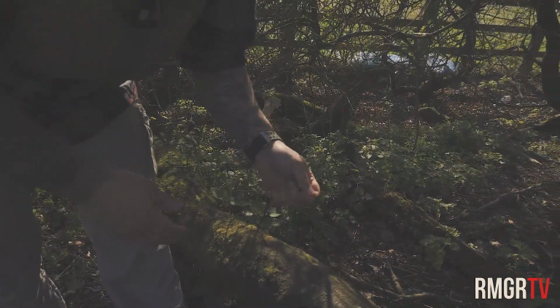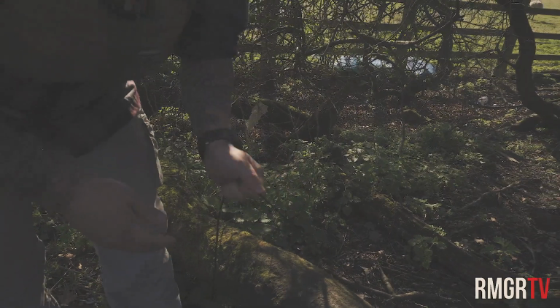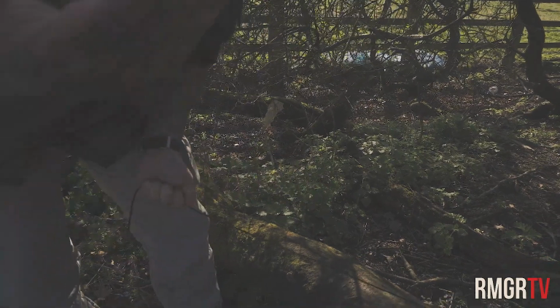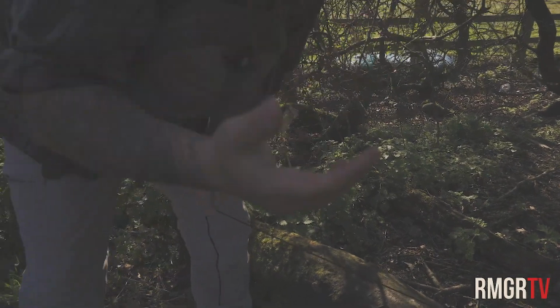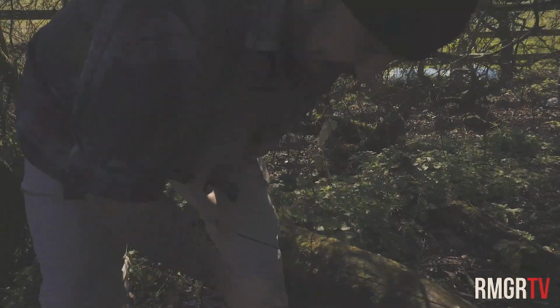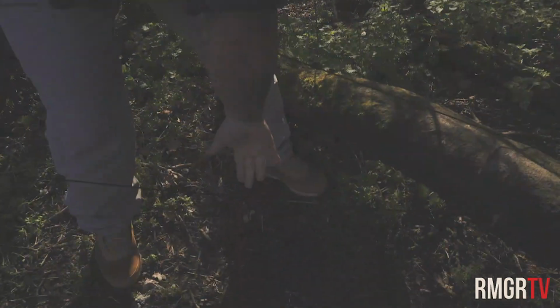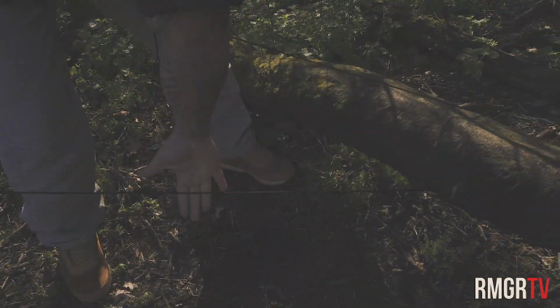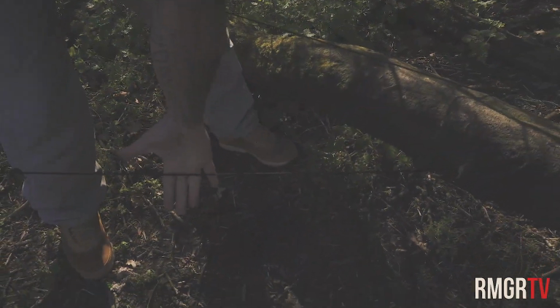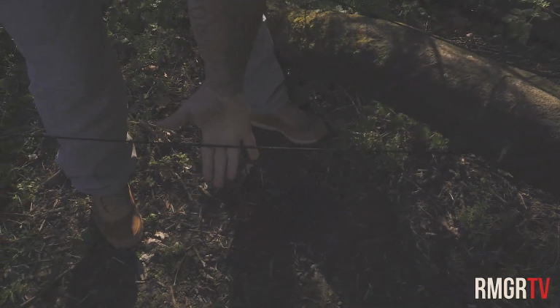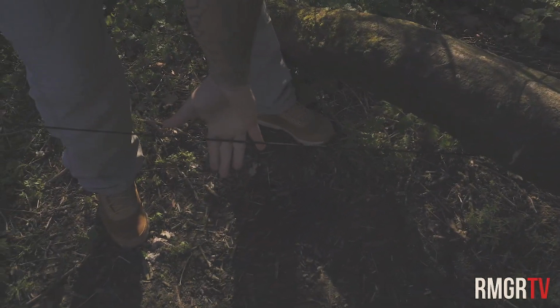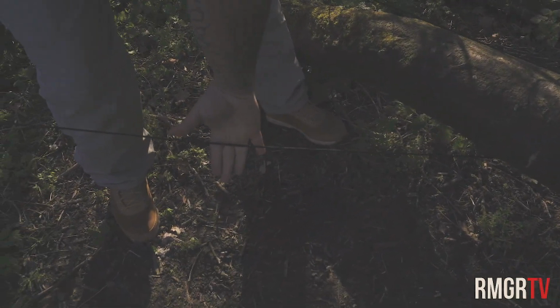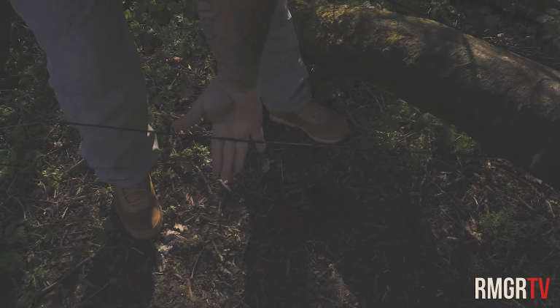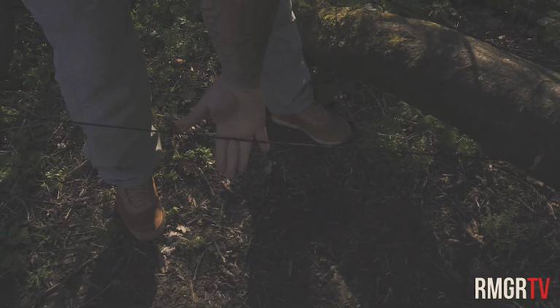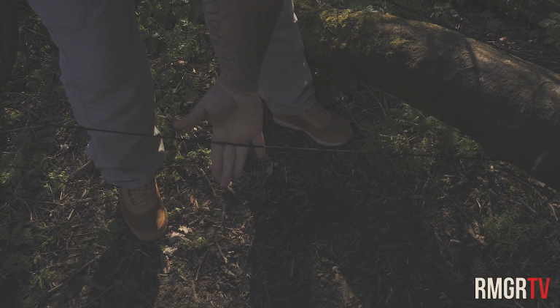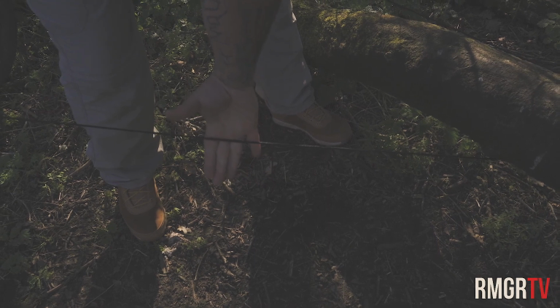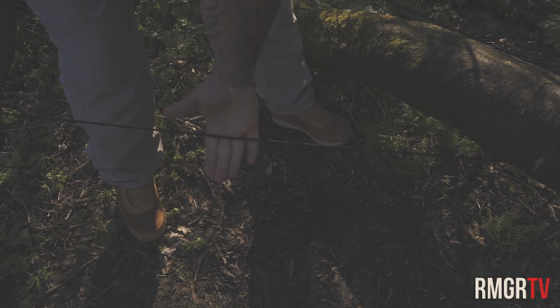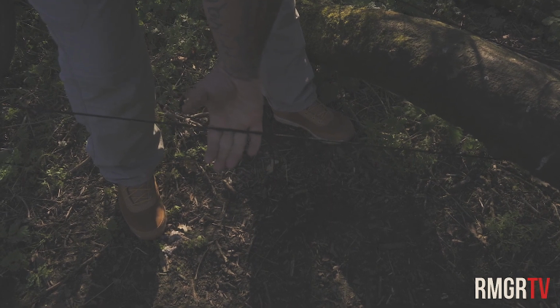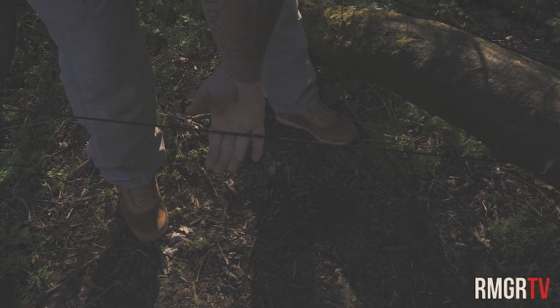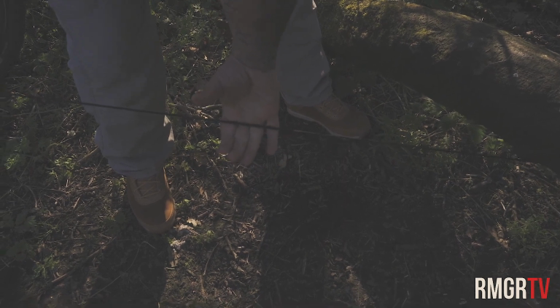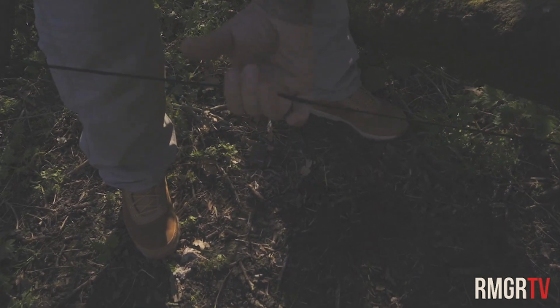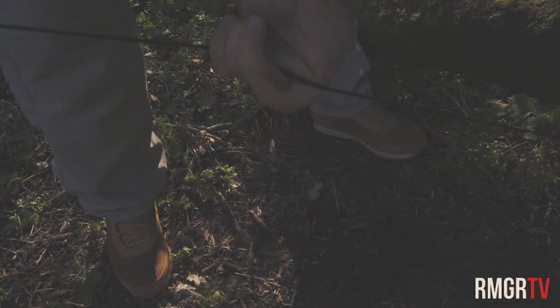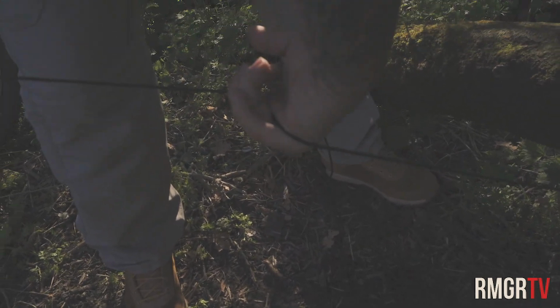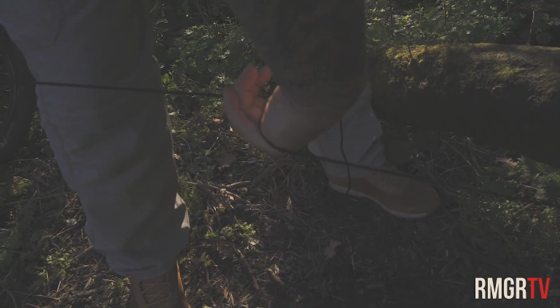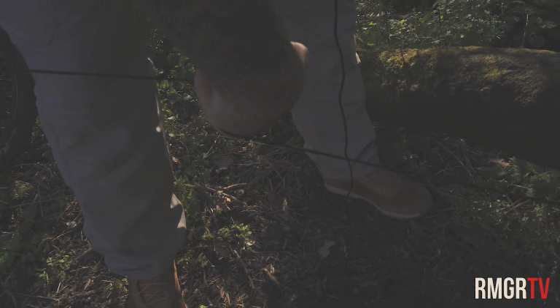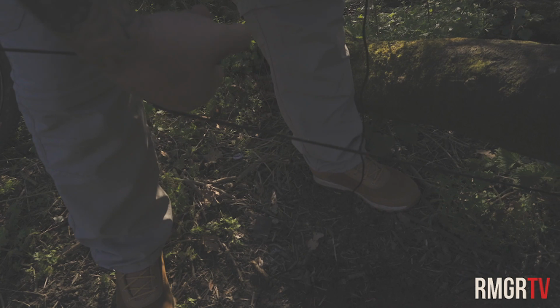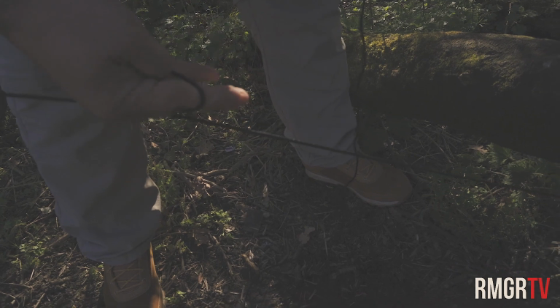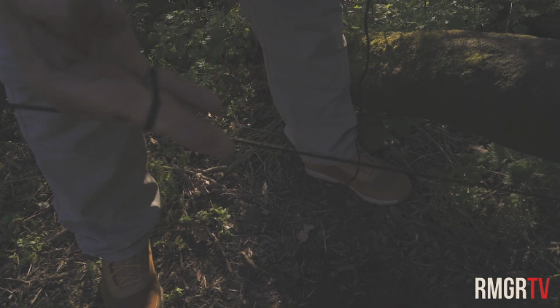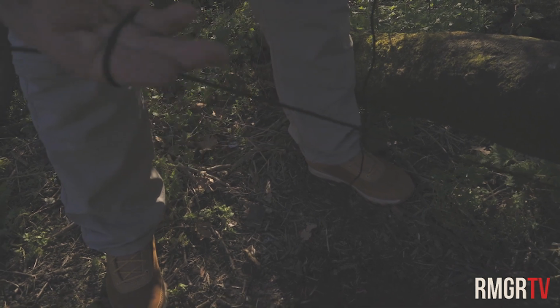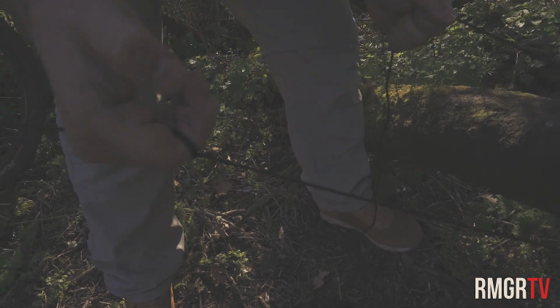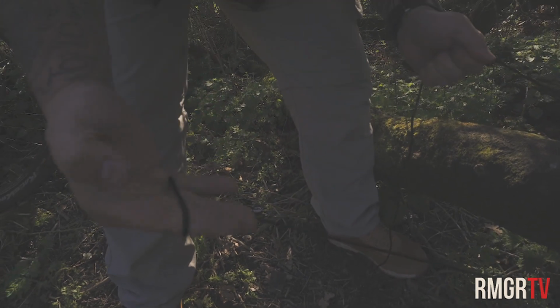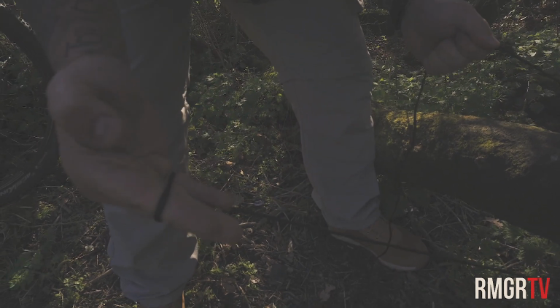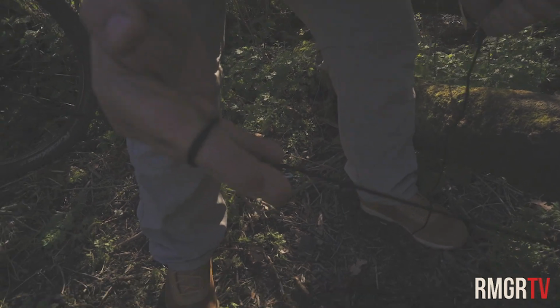You just keep that there. Then with your hand, you put your hand underneath the rope, yeah? Like this, with four fingers, not a thumb. And you twist your hand, right? So you're left with that there, yeah?